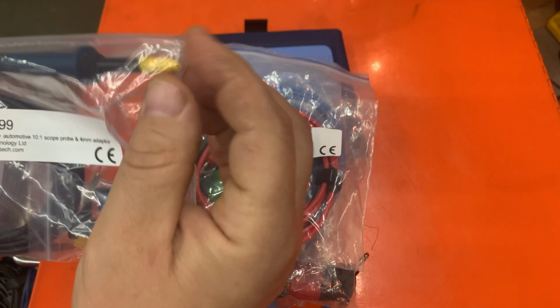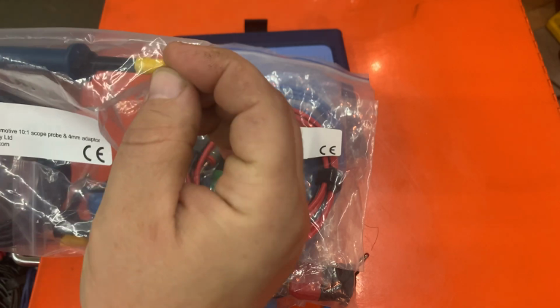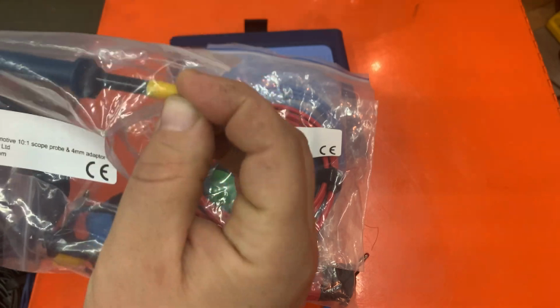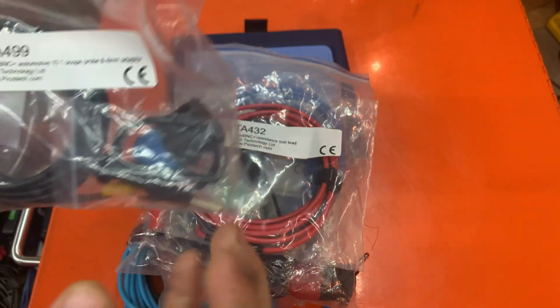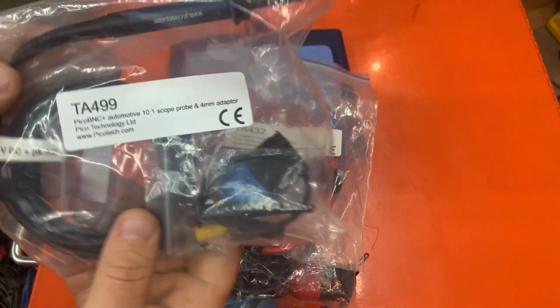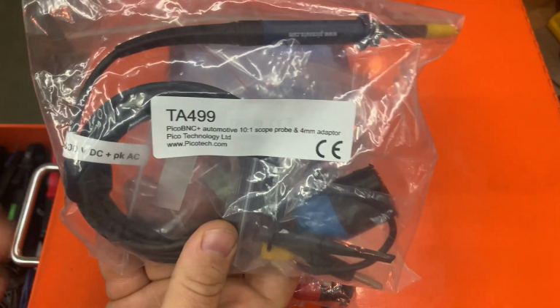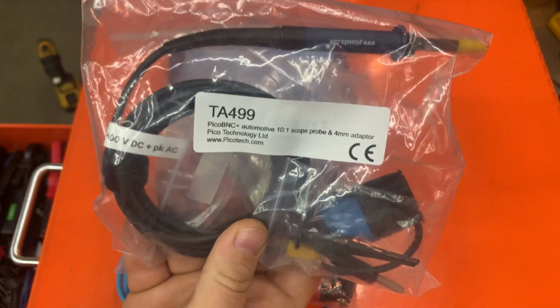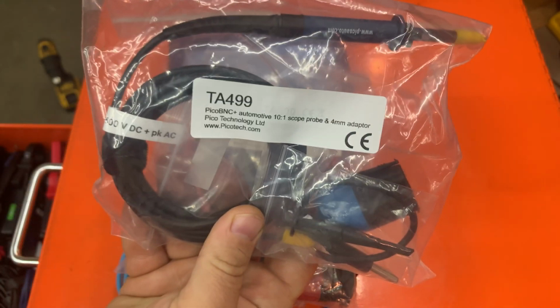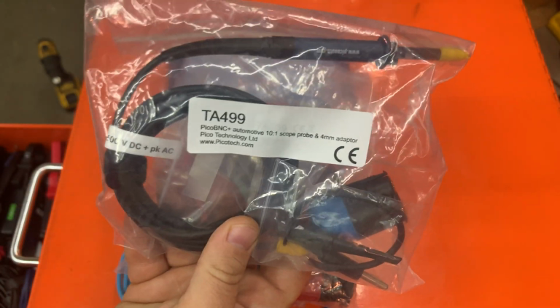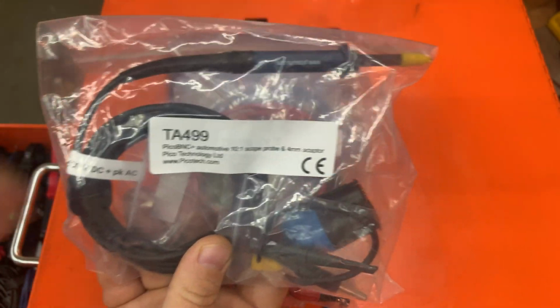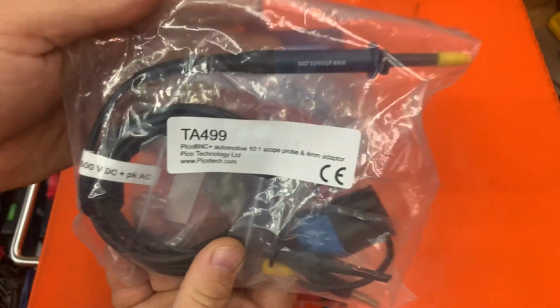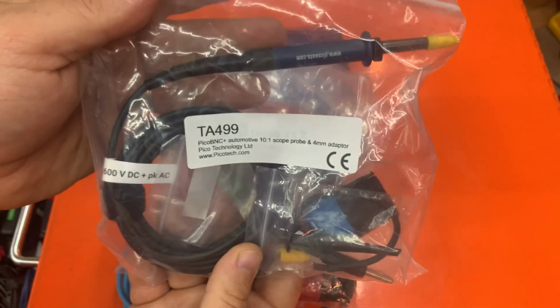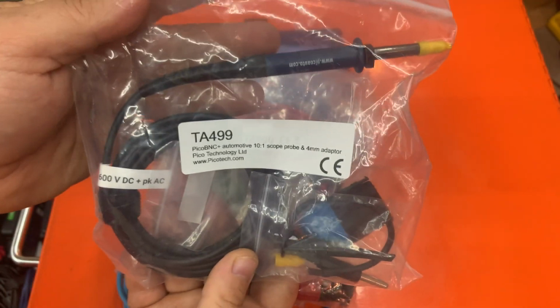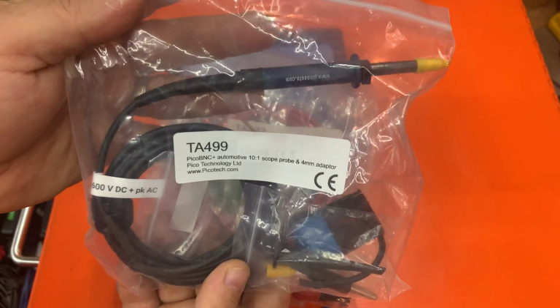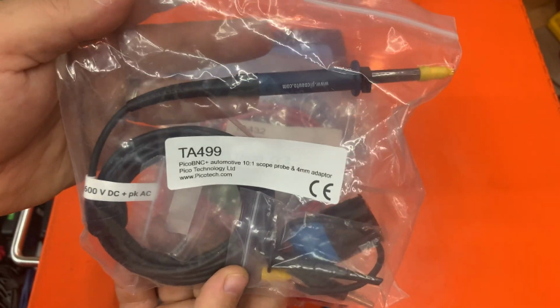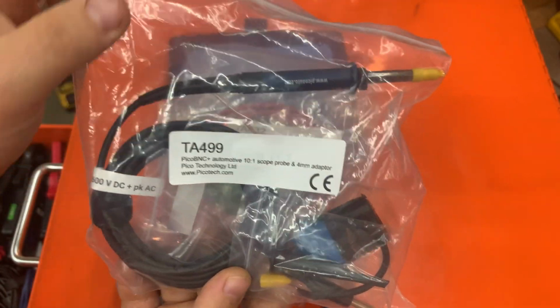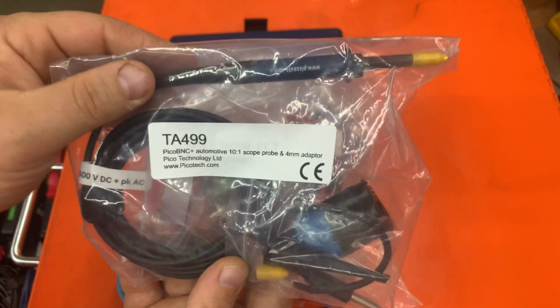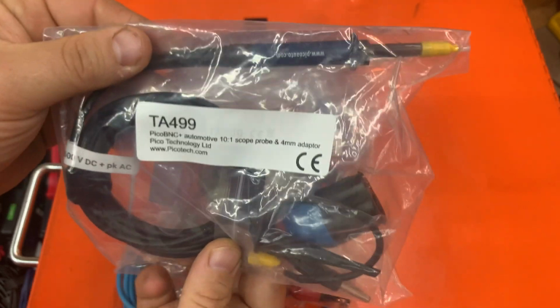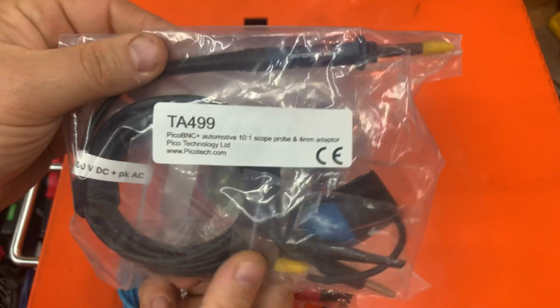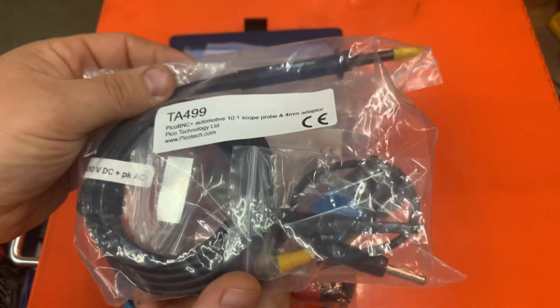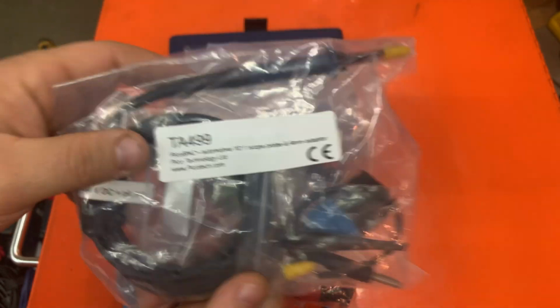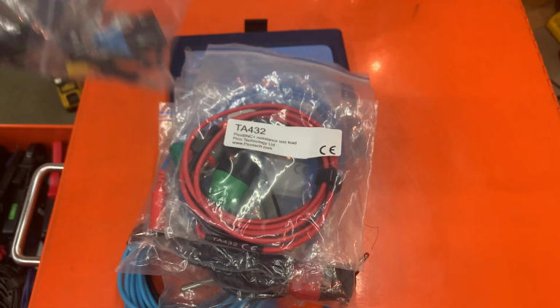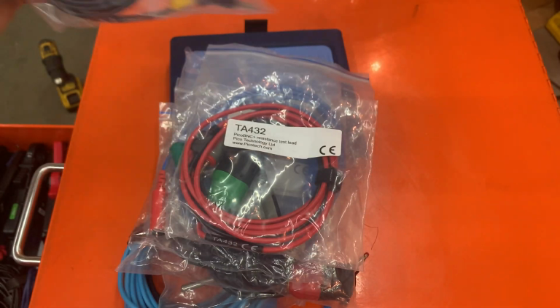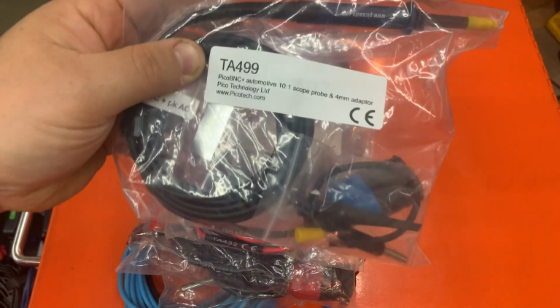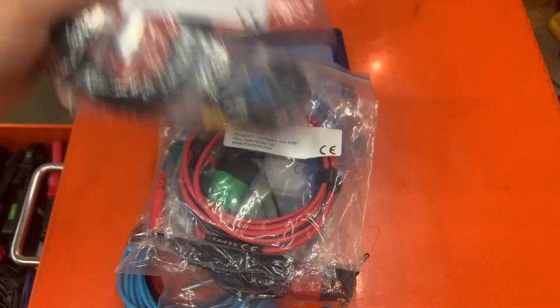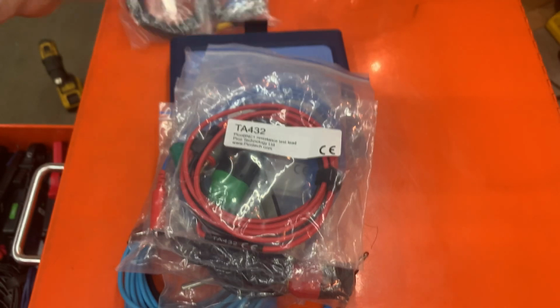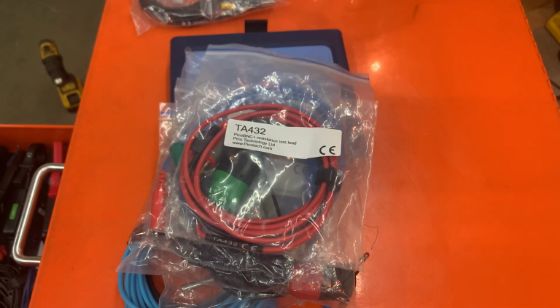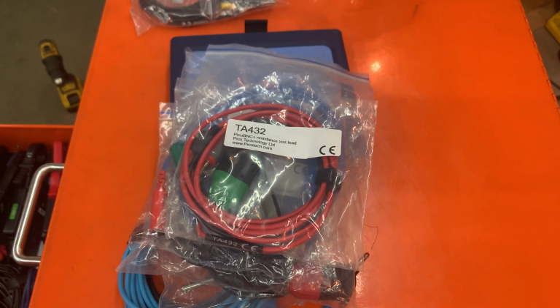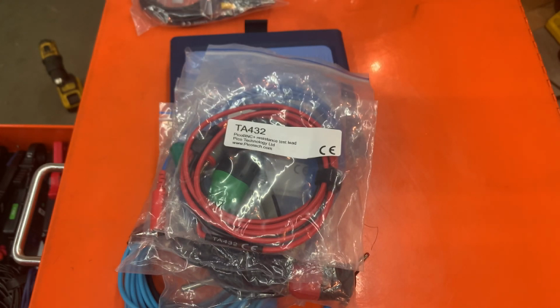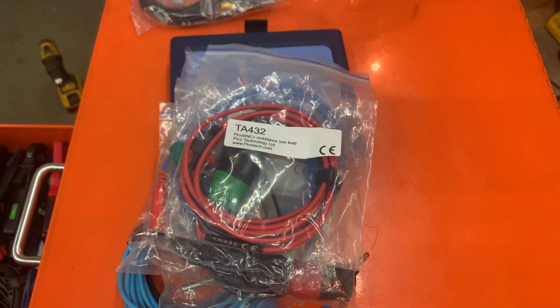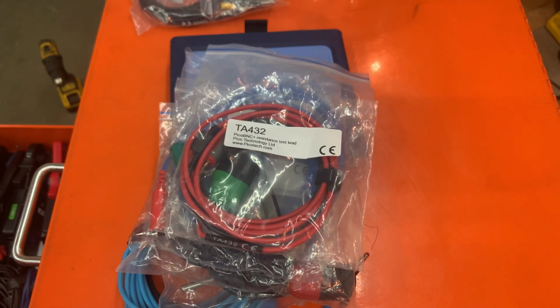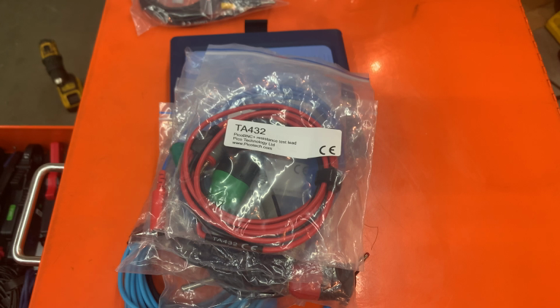The scope knows that you have an attenuator on it. There are a couple of pieces you hook up to it. The reason they did this is for flex — you can use it safely for flex and CAN bus systems.